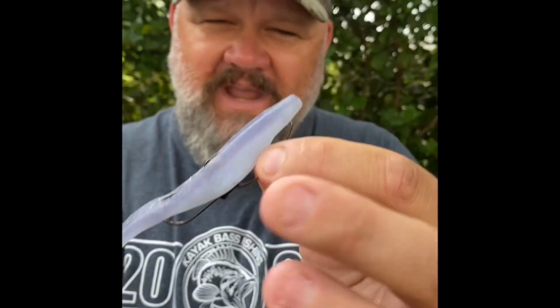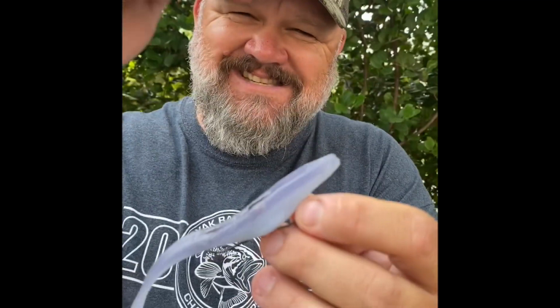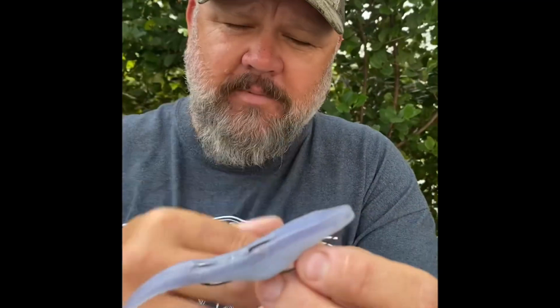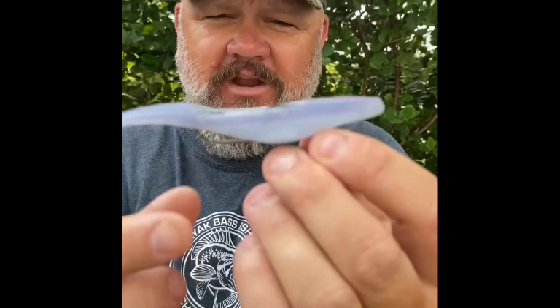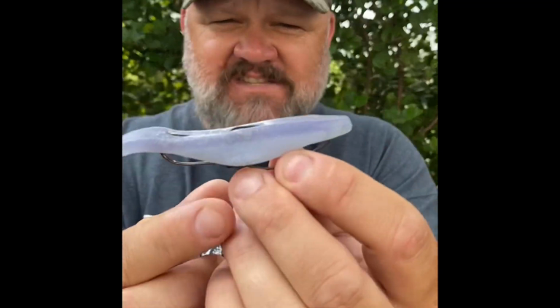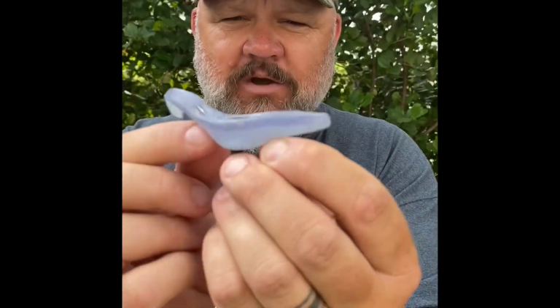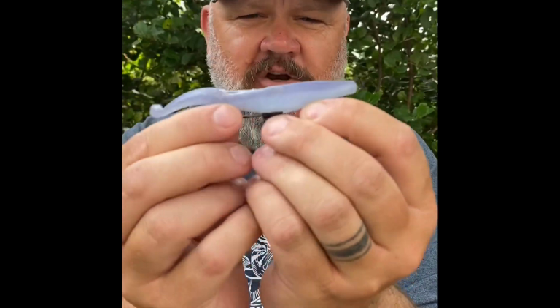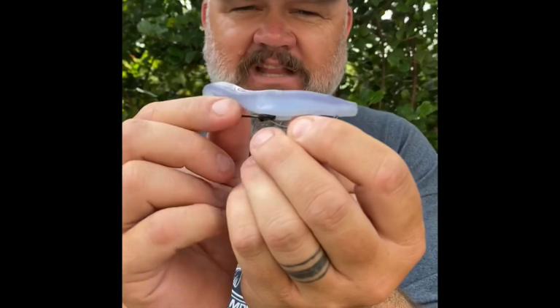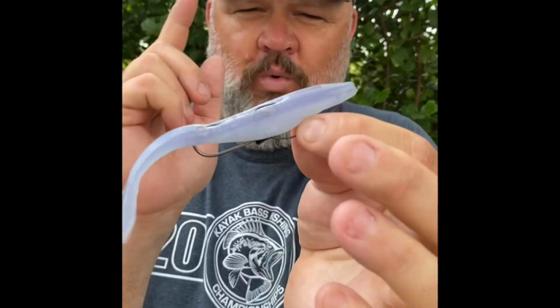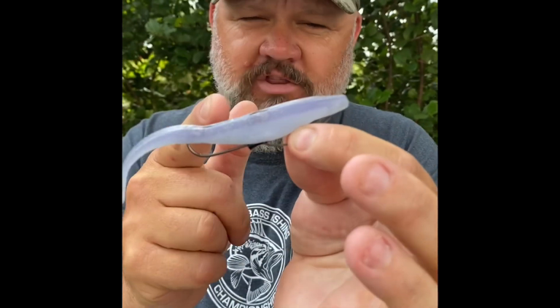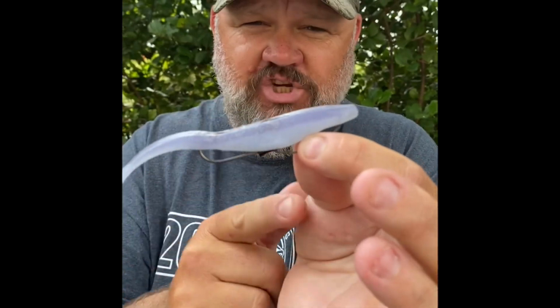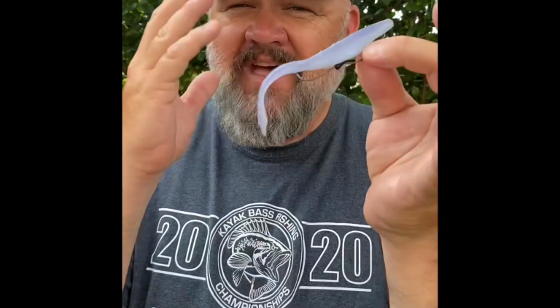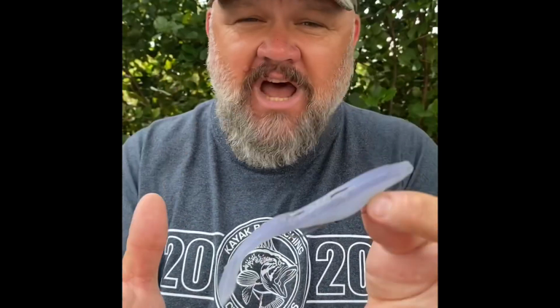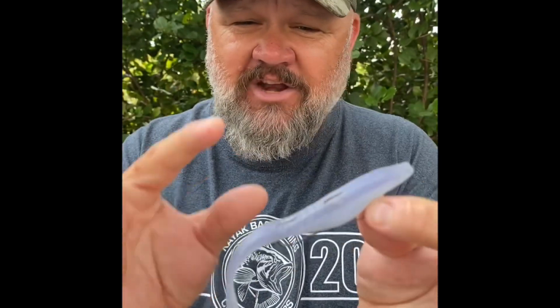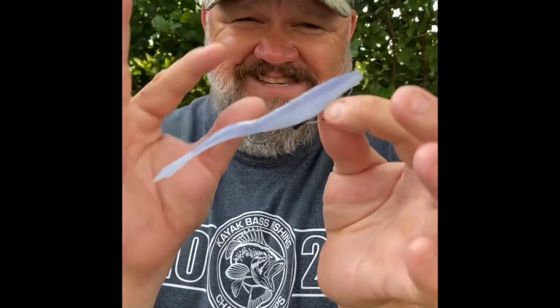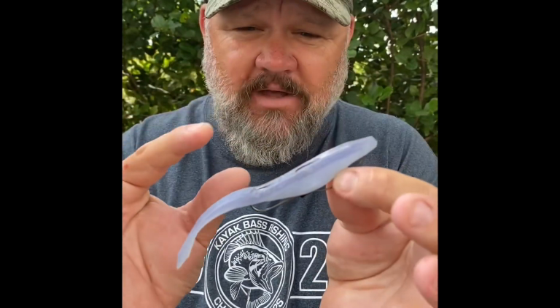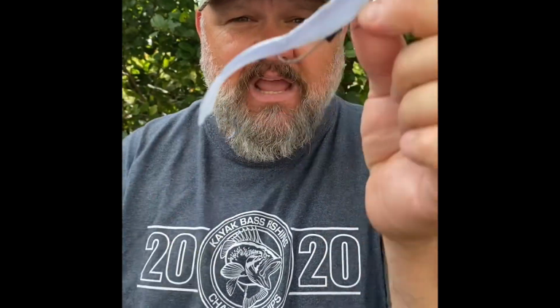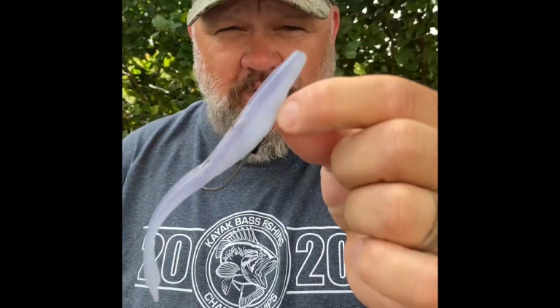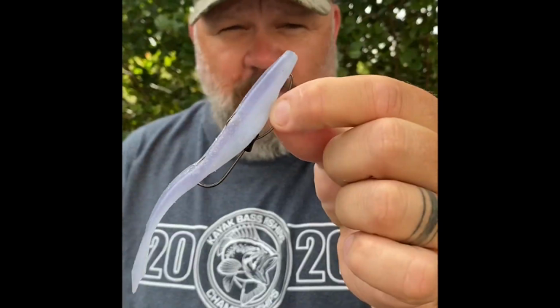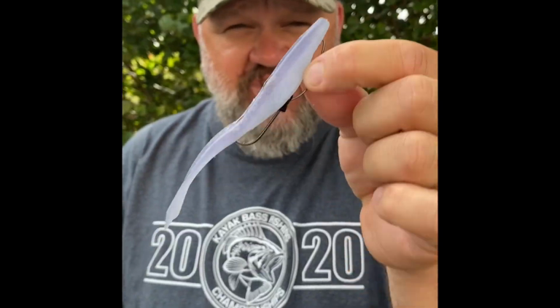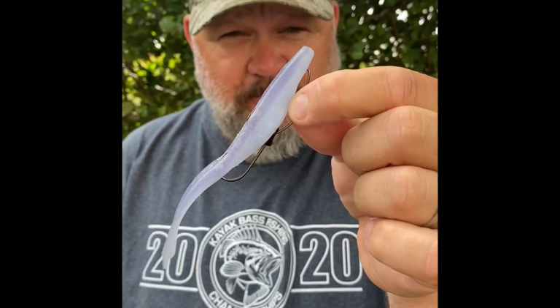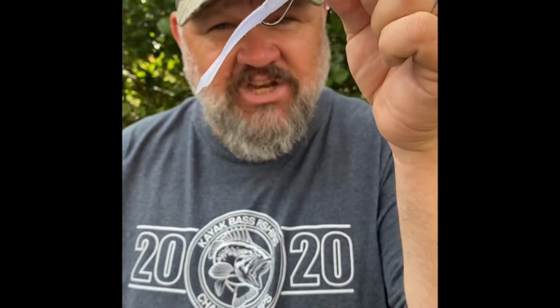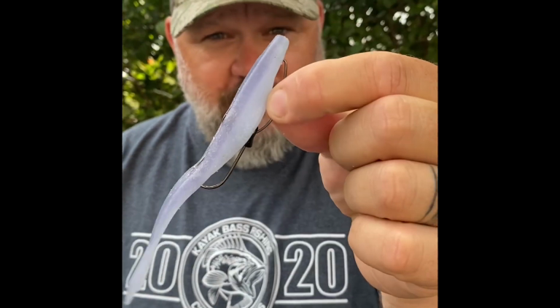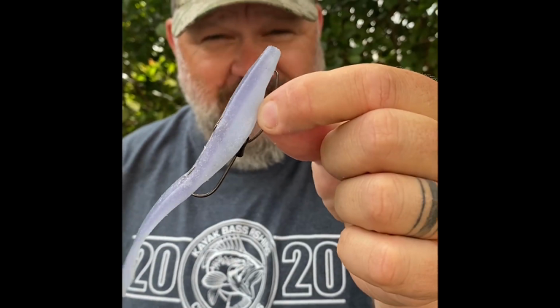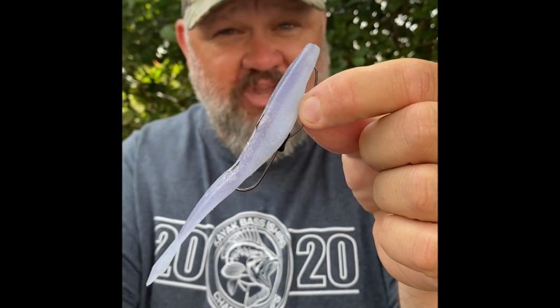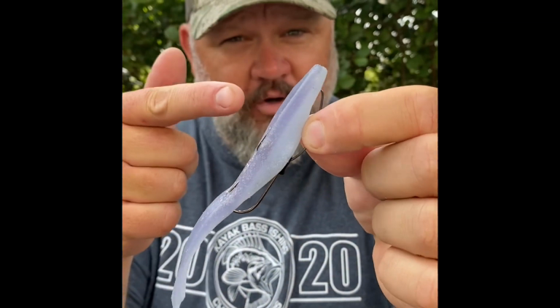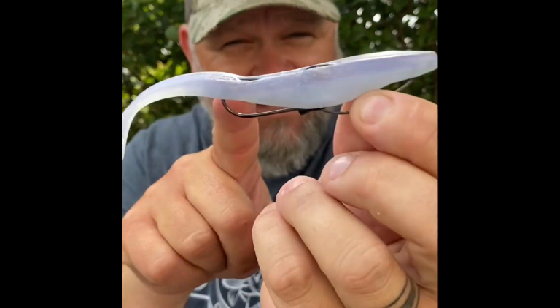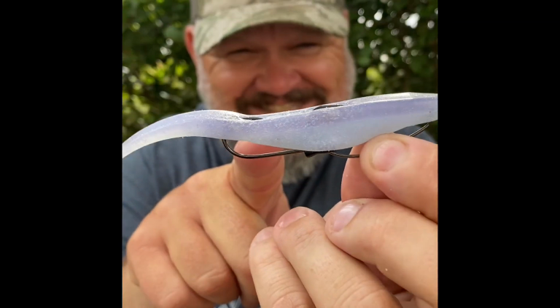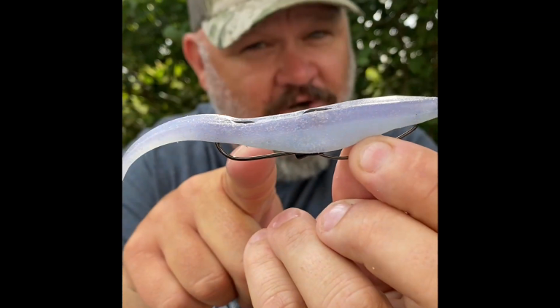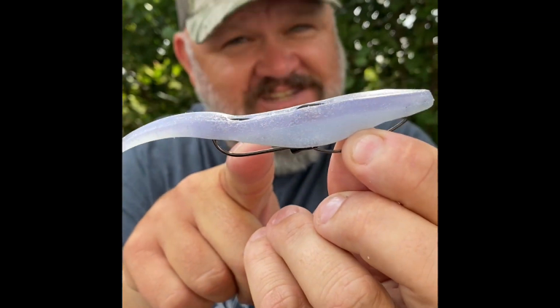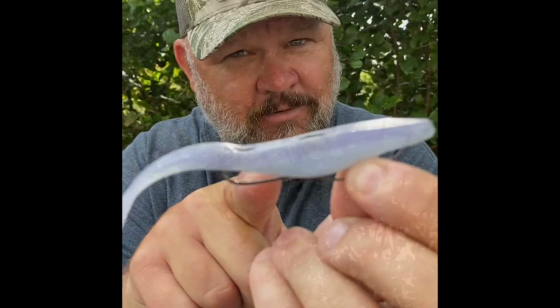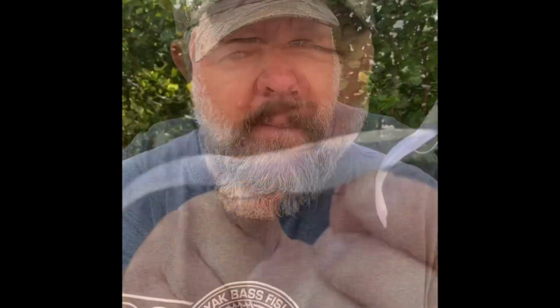This thing will still articulate, and when you hook the fish up they're not going to get off — they stay buttoned. If you want to catch more fish this spring, do it on a fluke, do it on a Yamamoto fluke, and add a stinger to sting them.